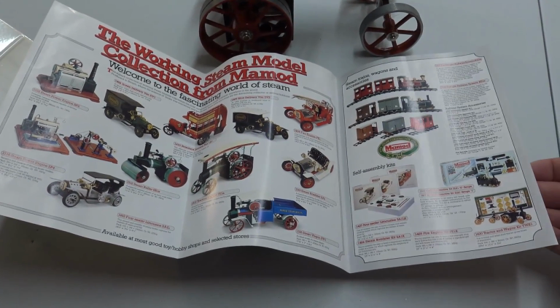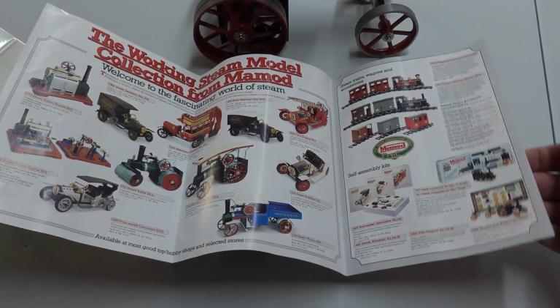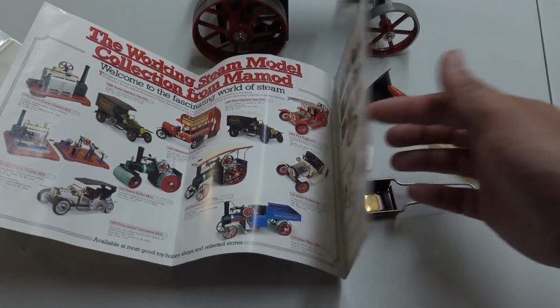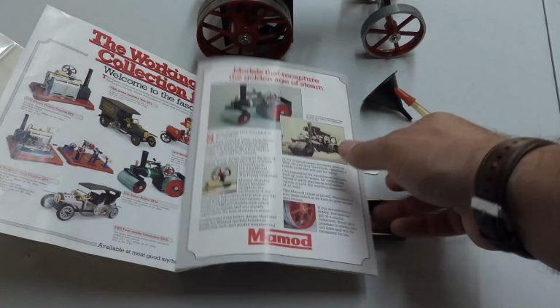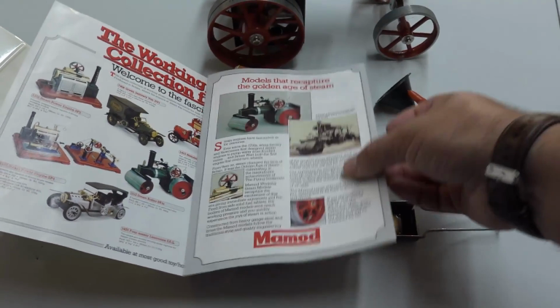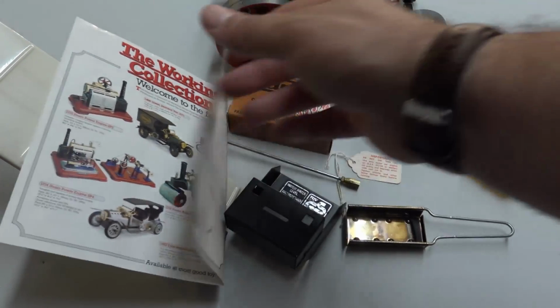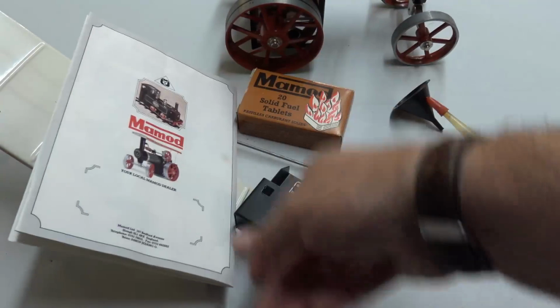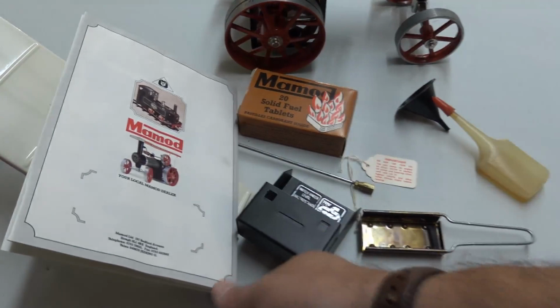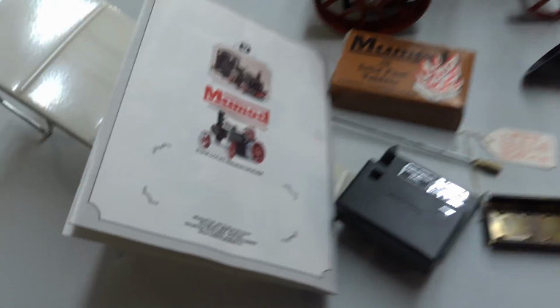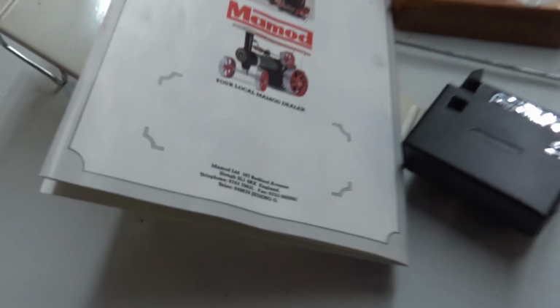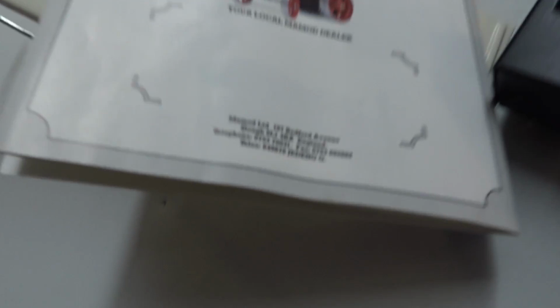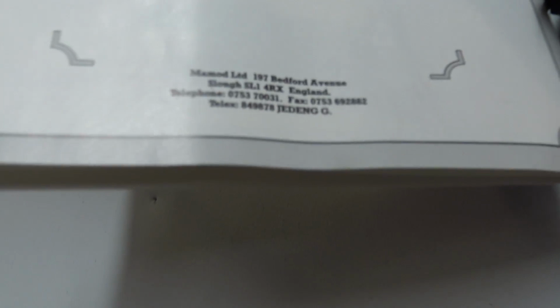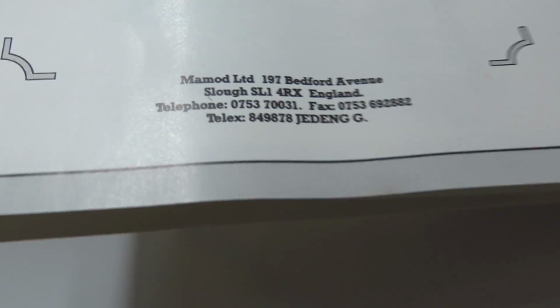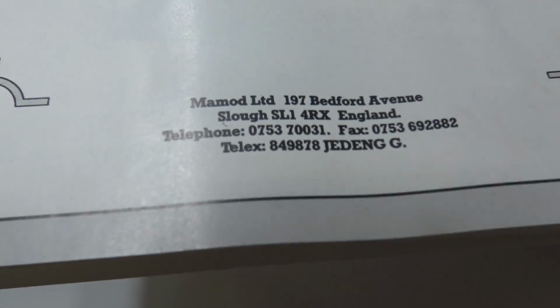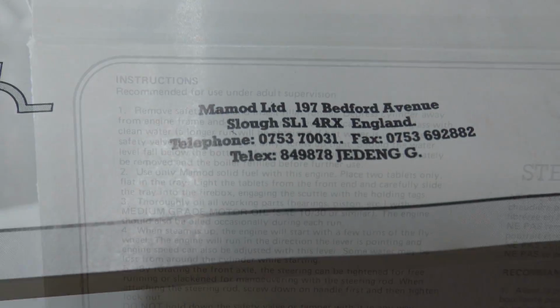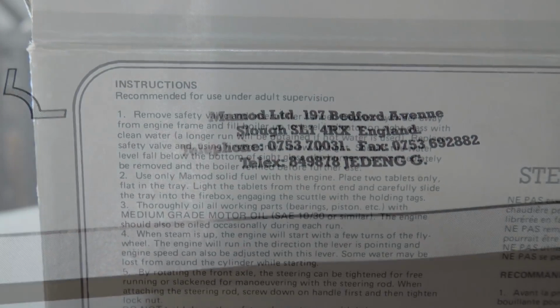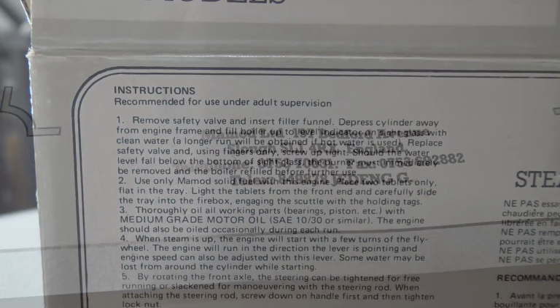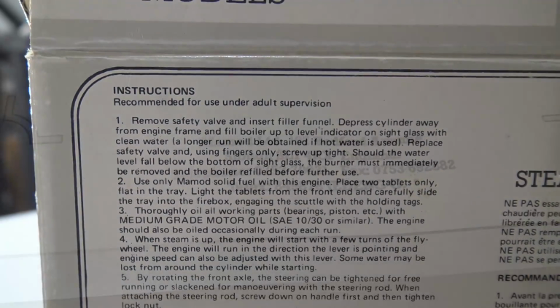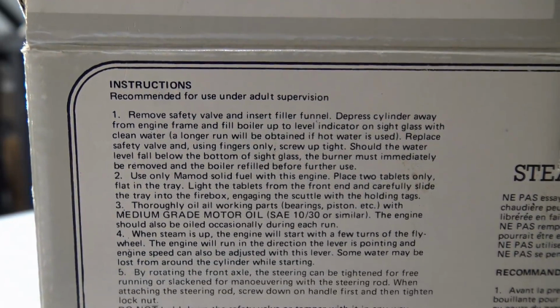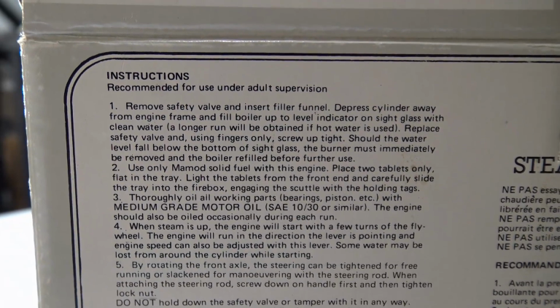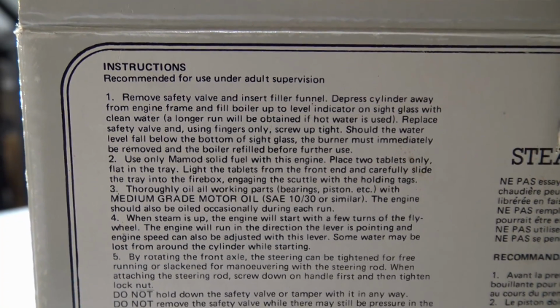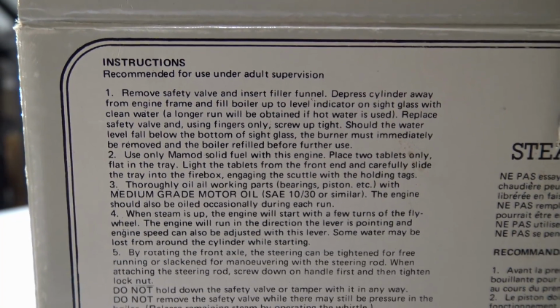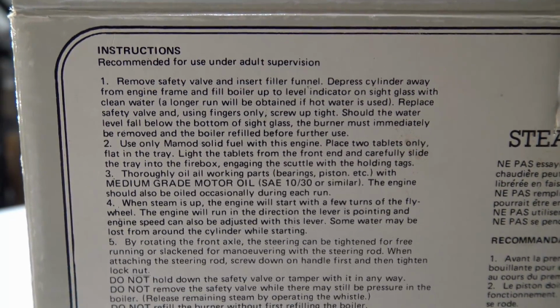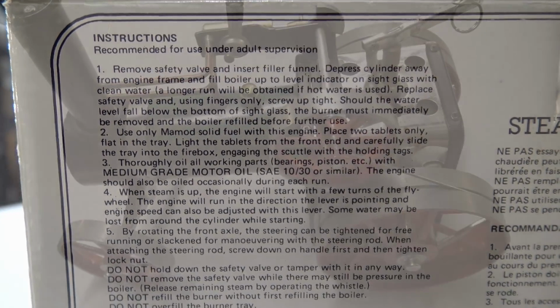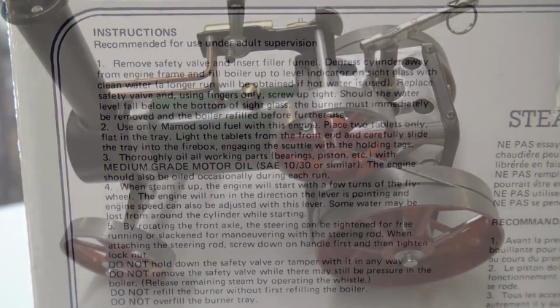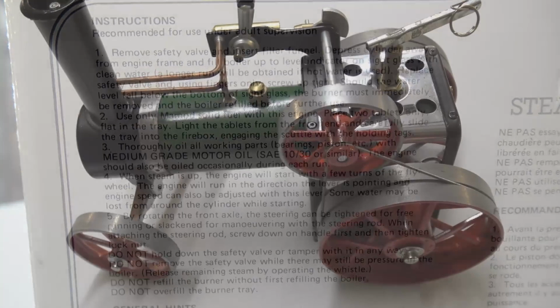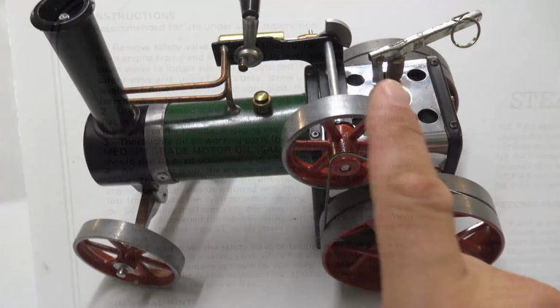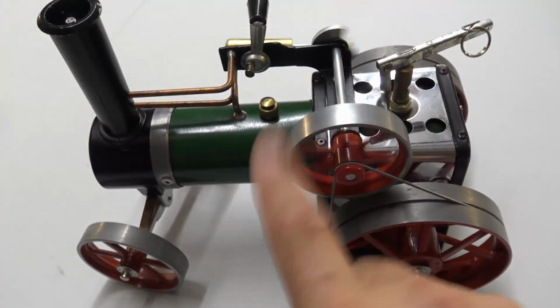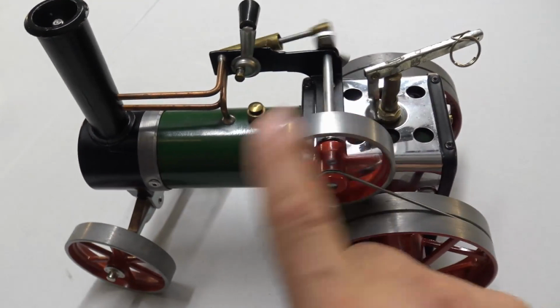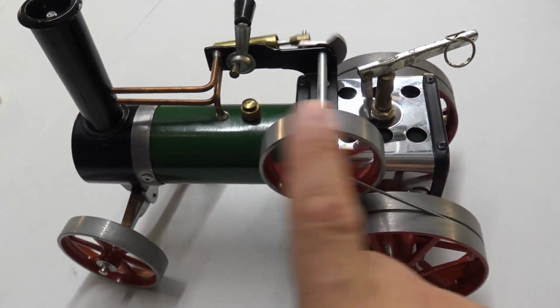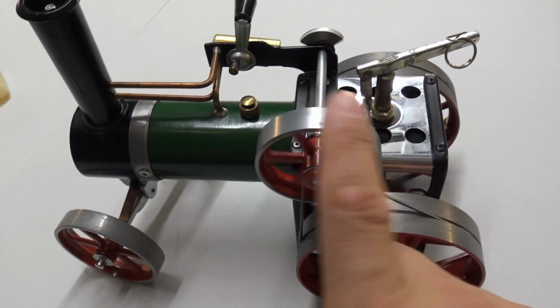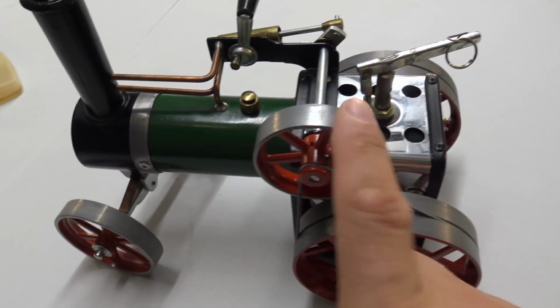How did the name MAMOD originate? The founder of the firm was Geoffrey Mallins, who took the first two letters of his surname and the first three letters from the word "model."